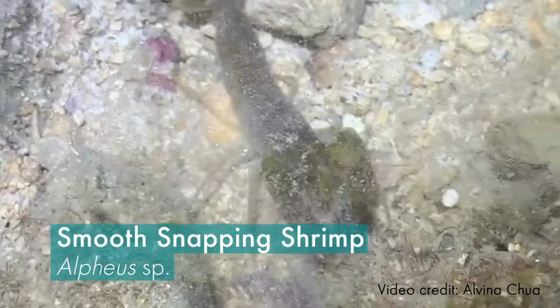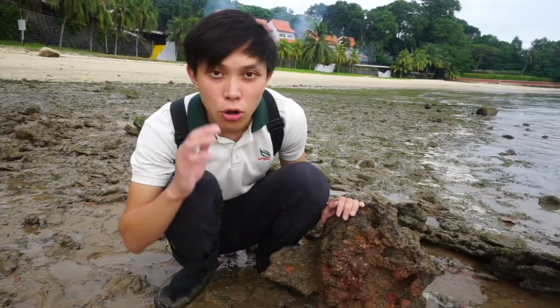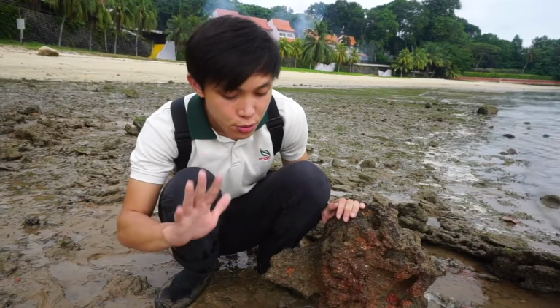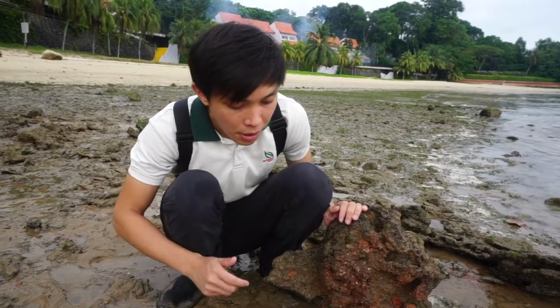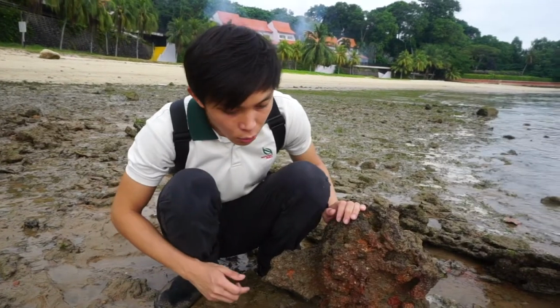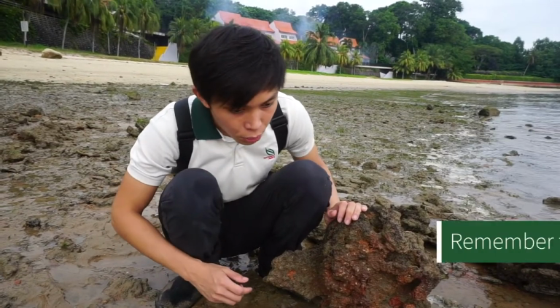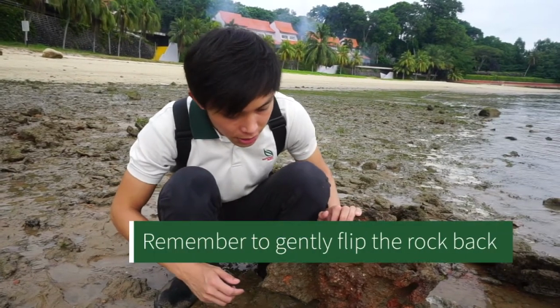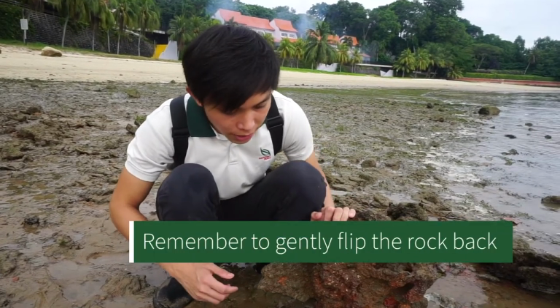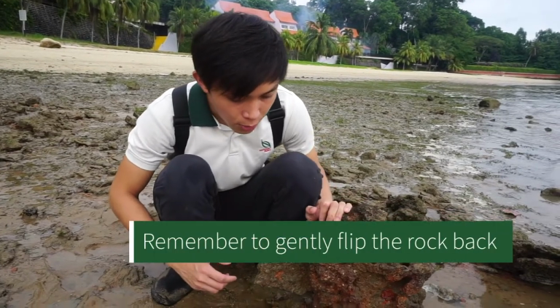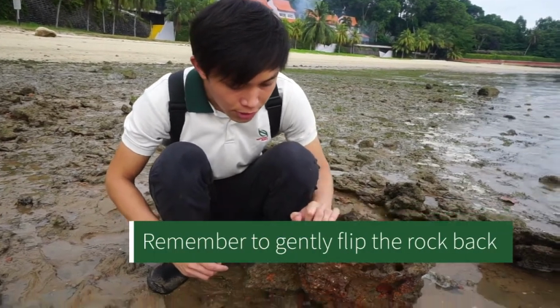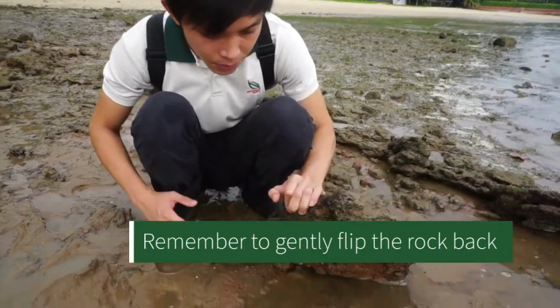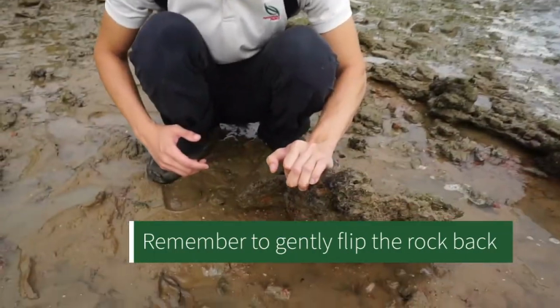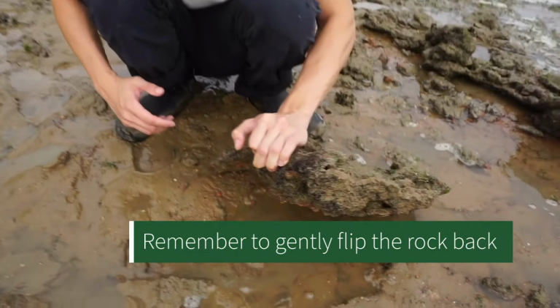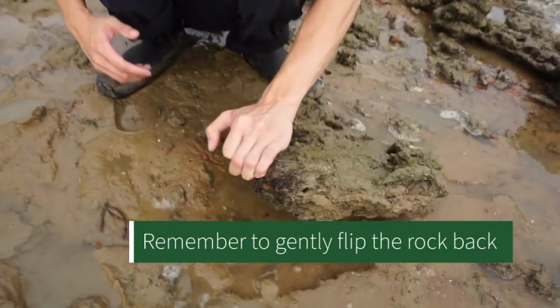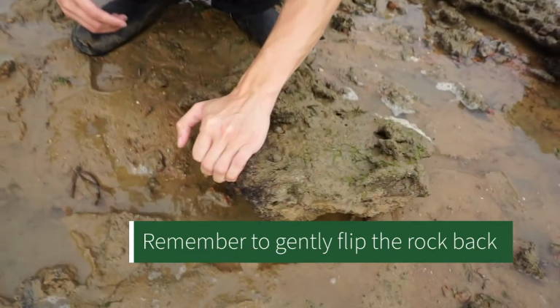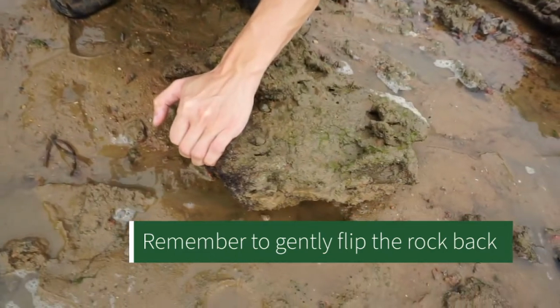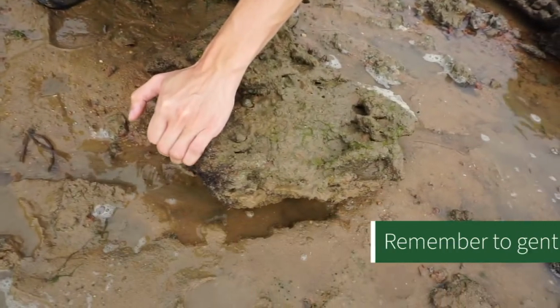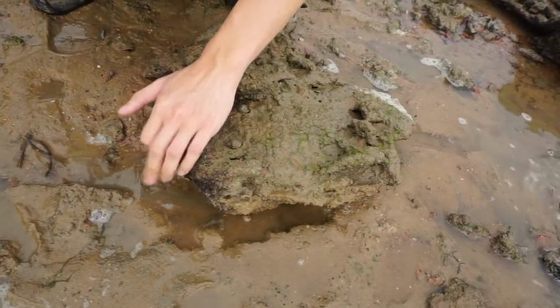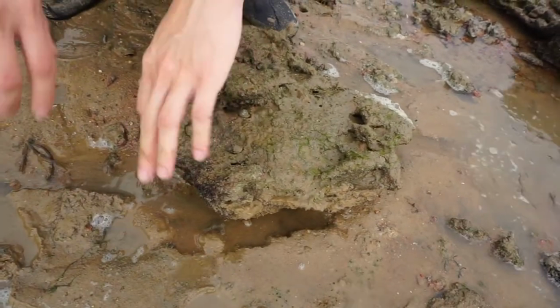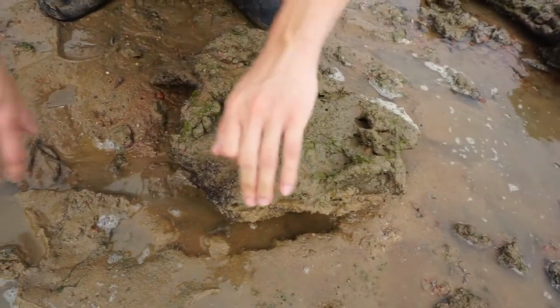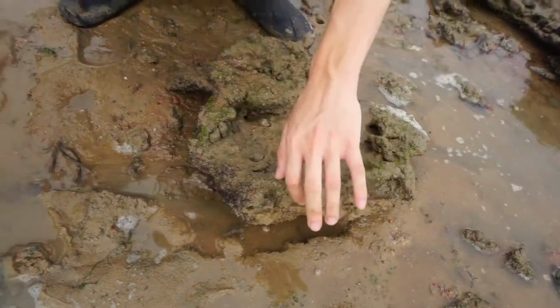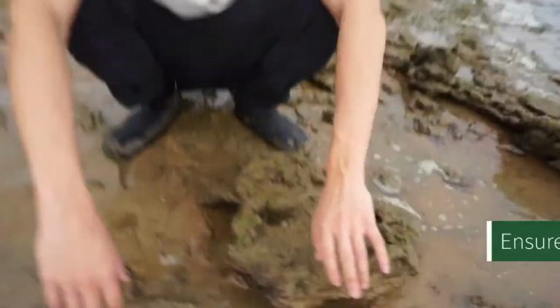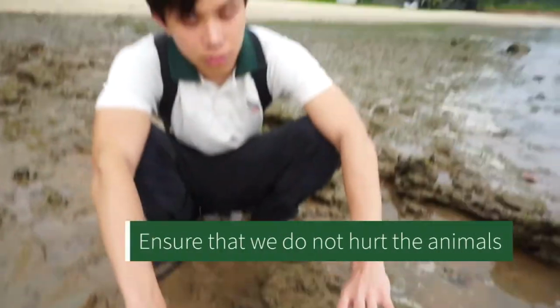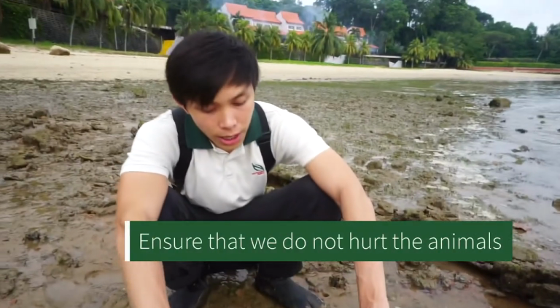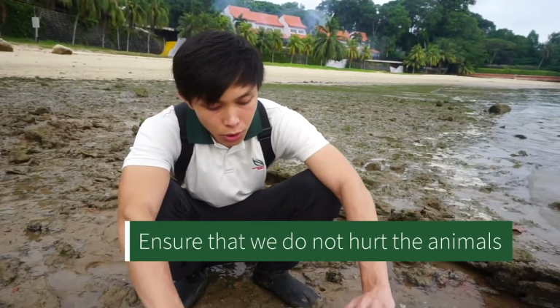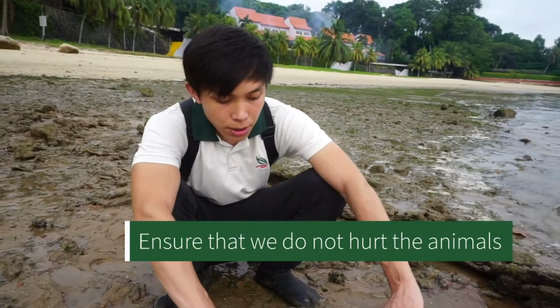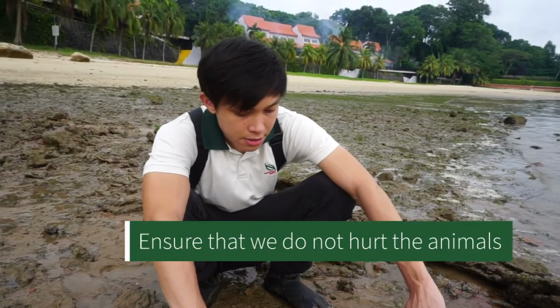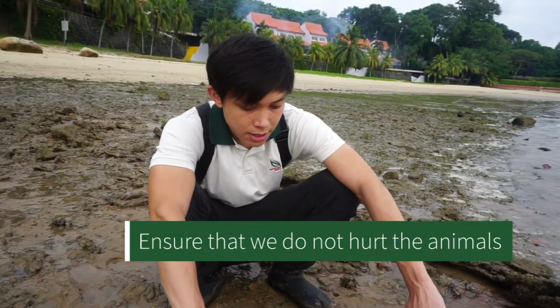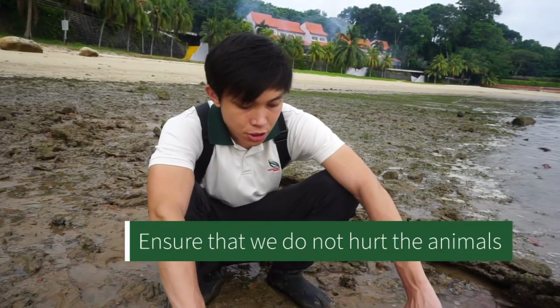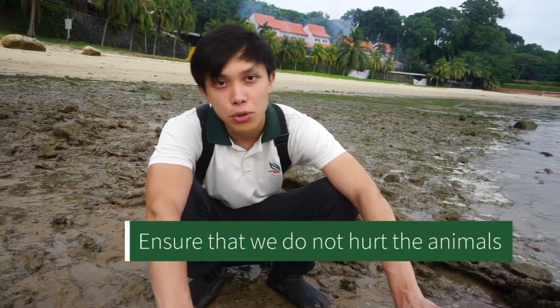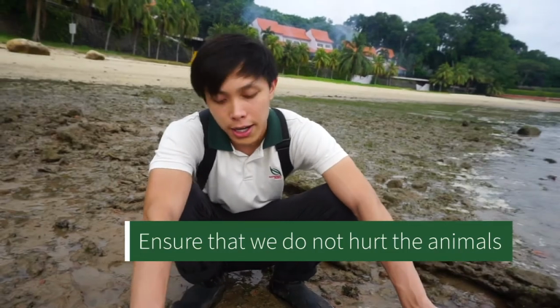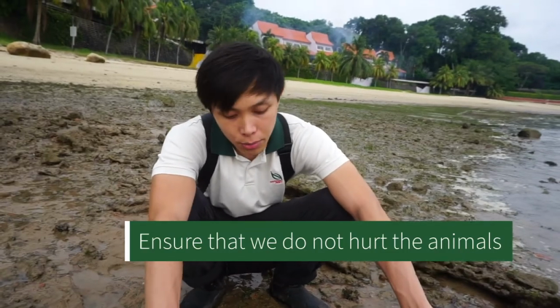You must always remember we need to put things back the way we found them. So we're going to gently put this rock down. Whatever rocks we flip over or tilt, we need to put them back exactly in the same position. Make sure we don't hurt any animals.